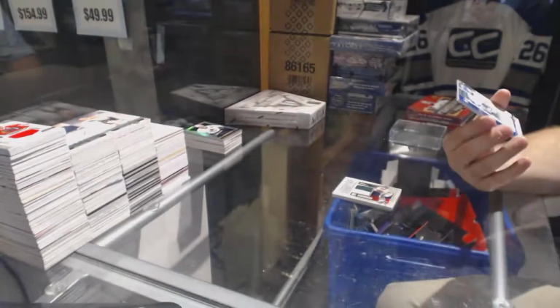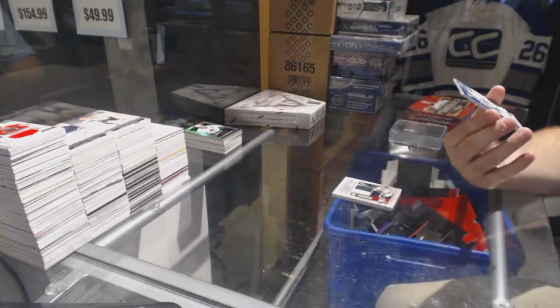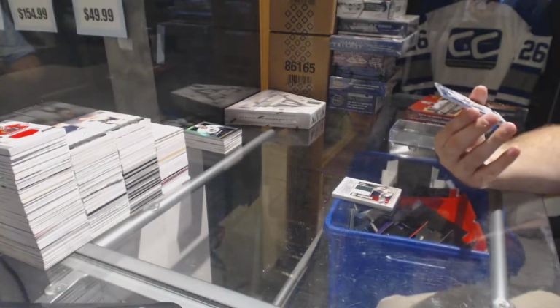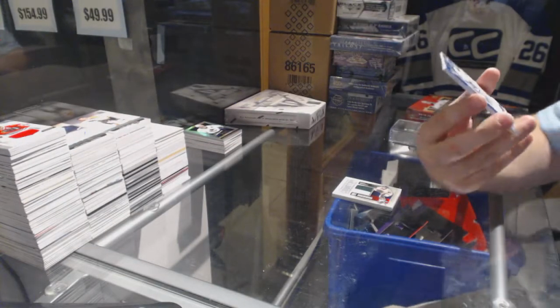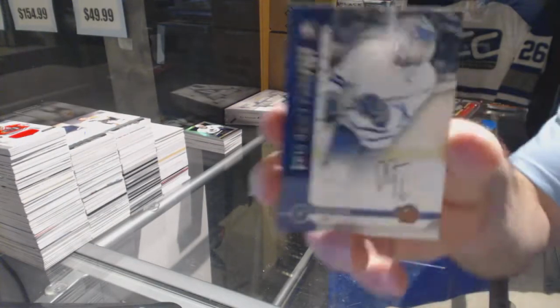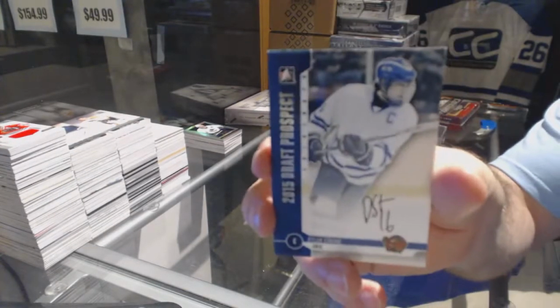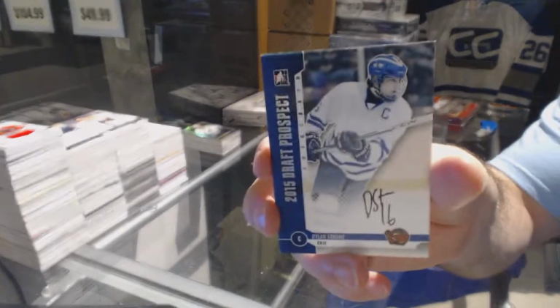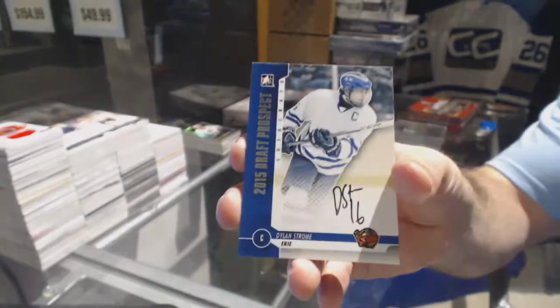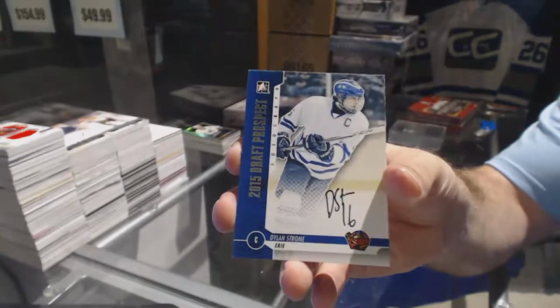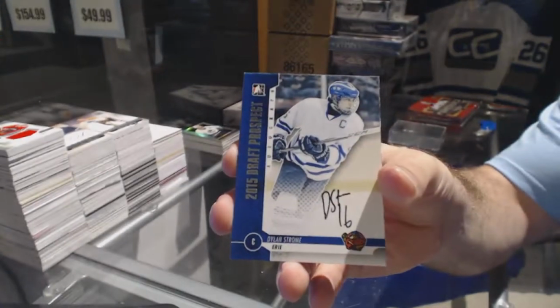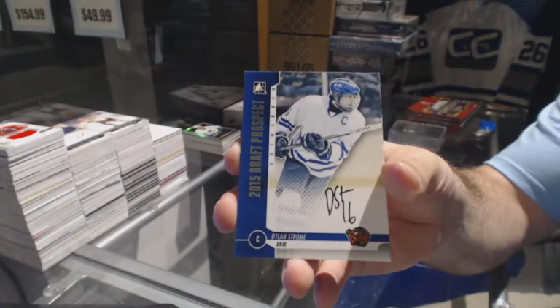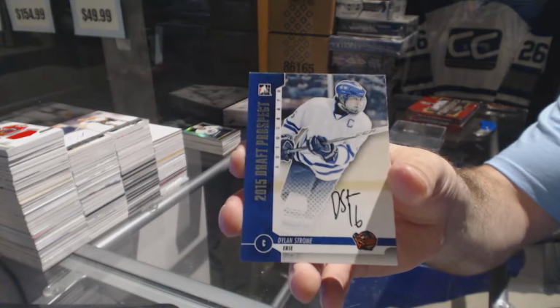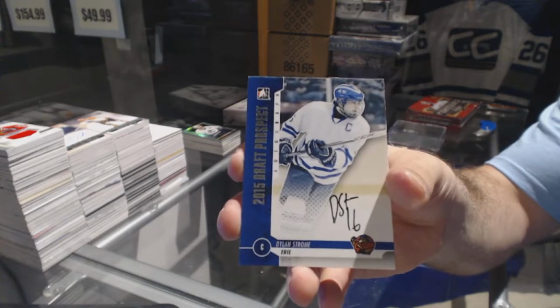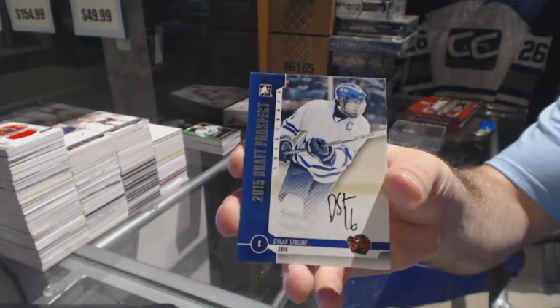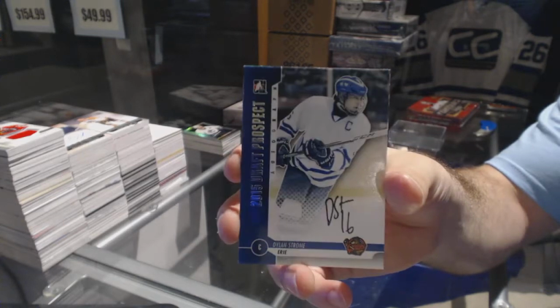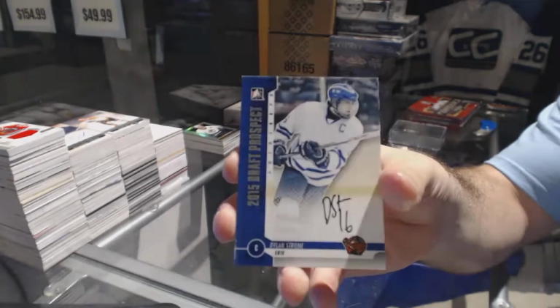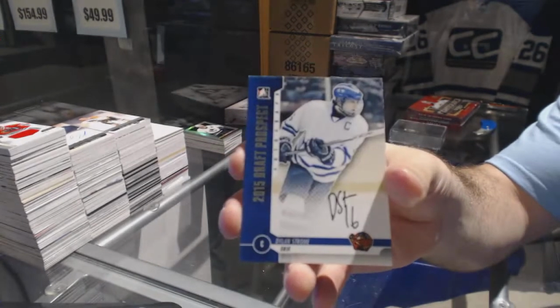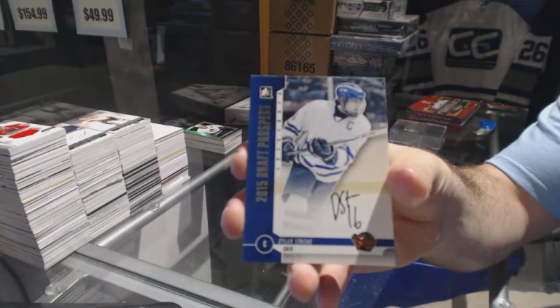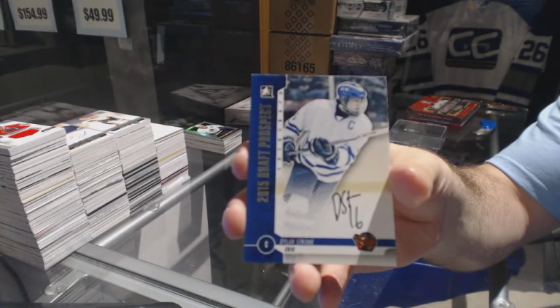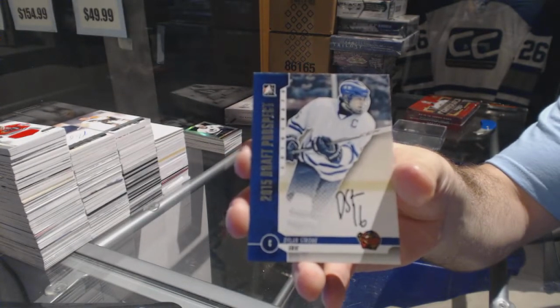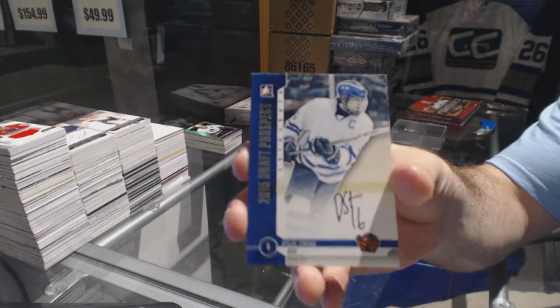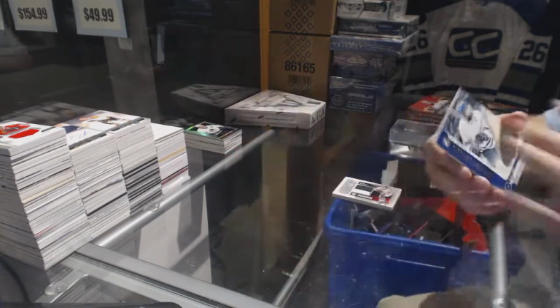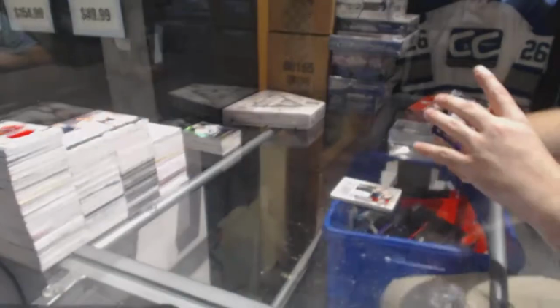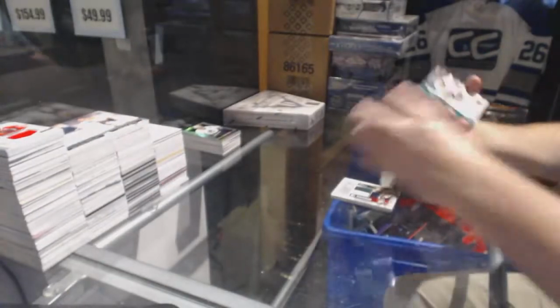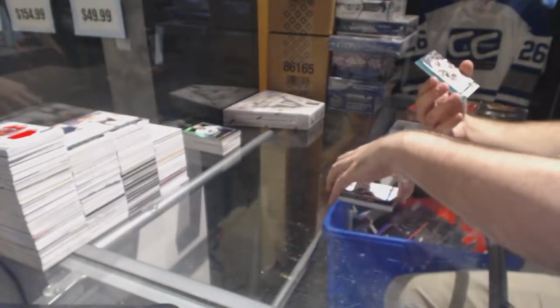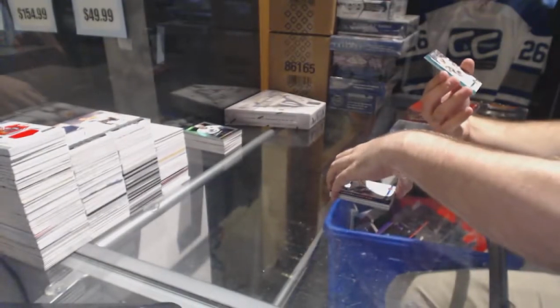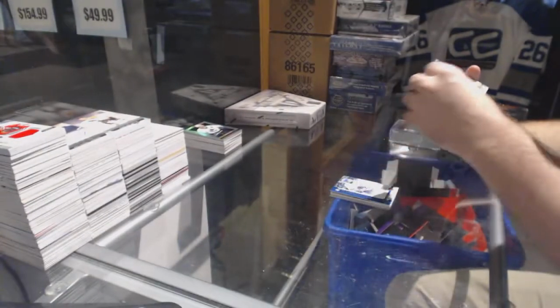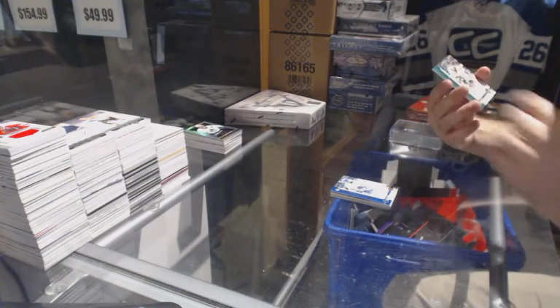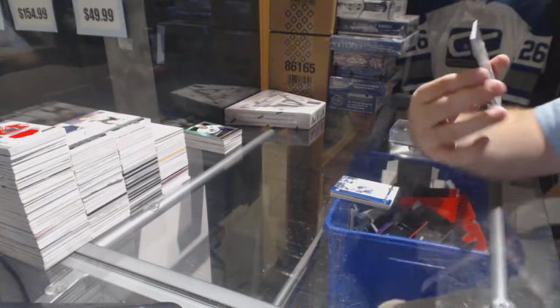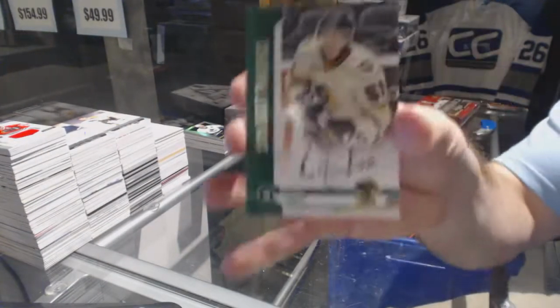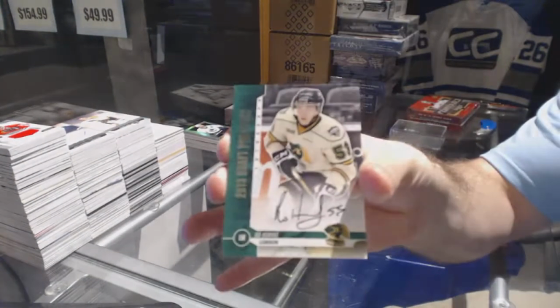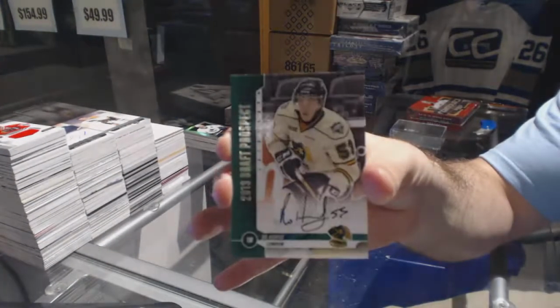An autograph for the Coyotes, Dylan Strom. An autograph for the Canucks, Bo Horvath.